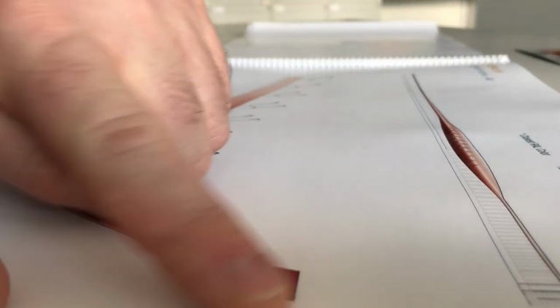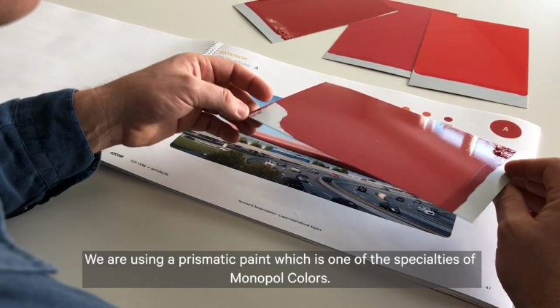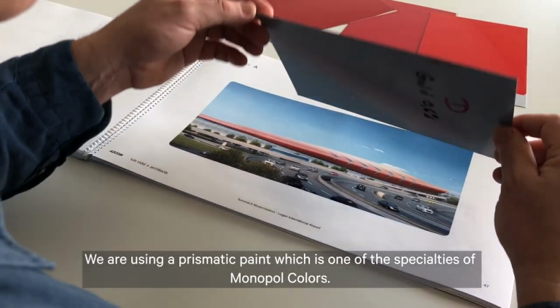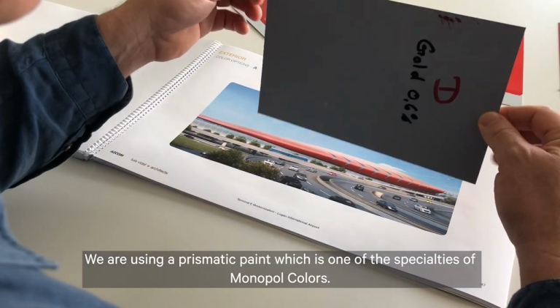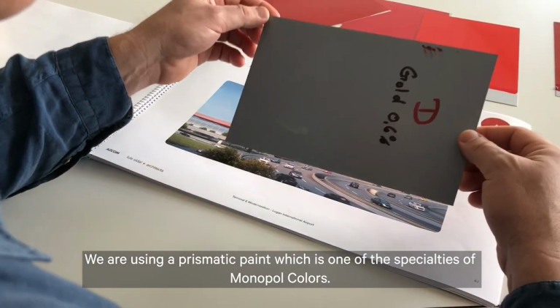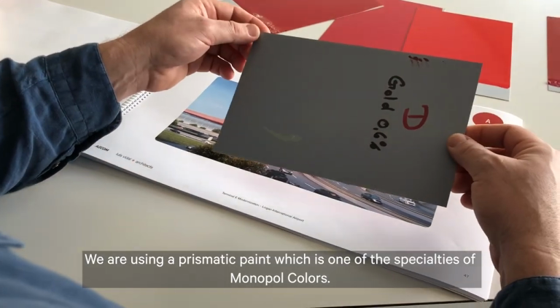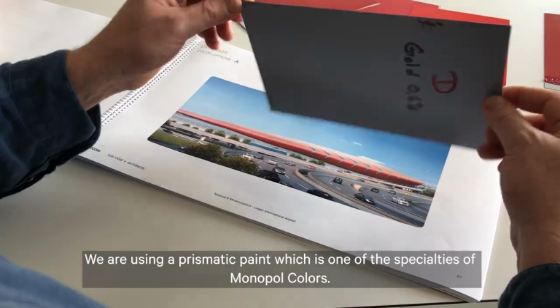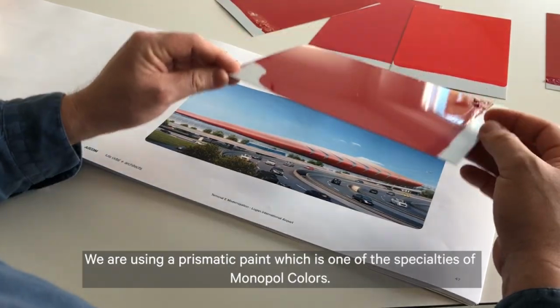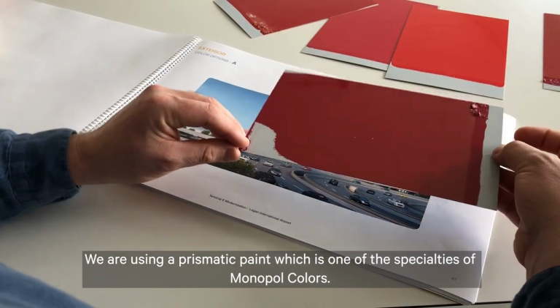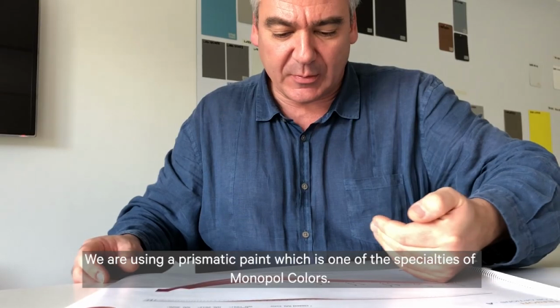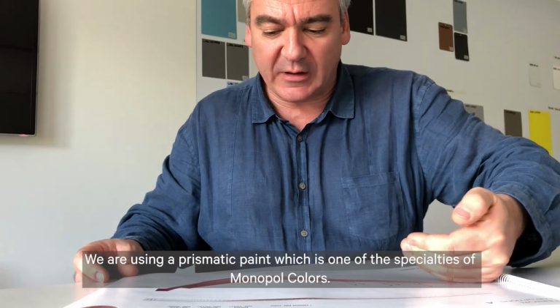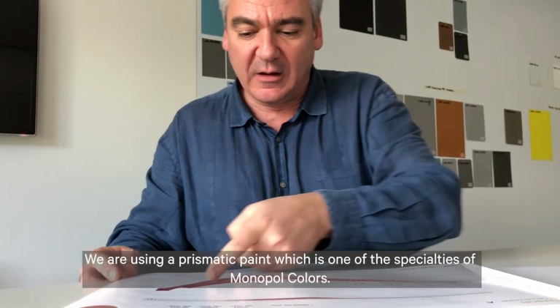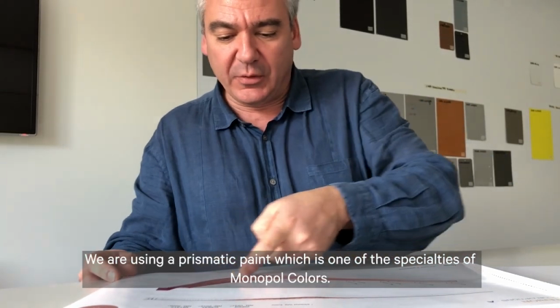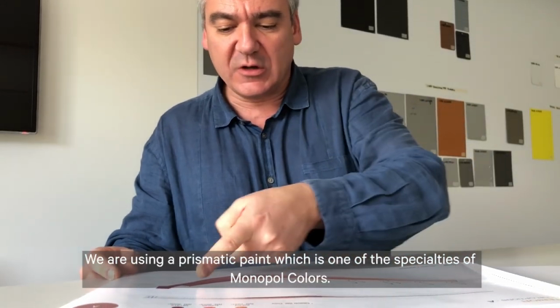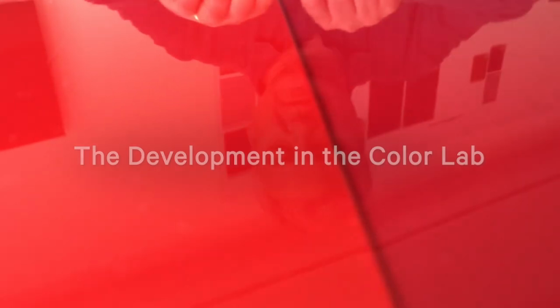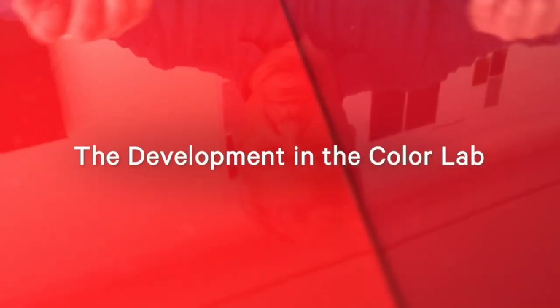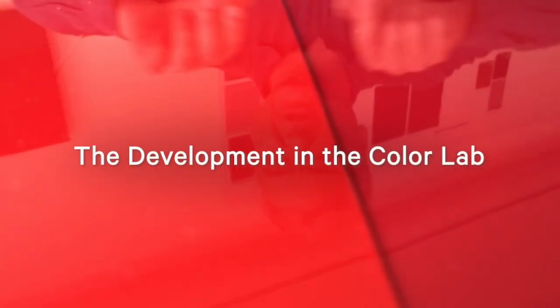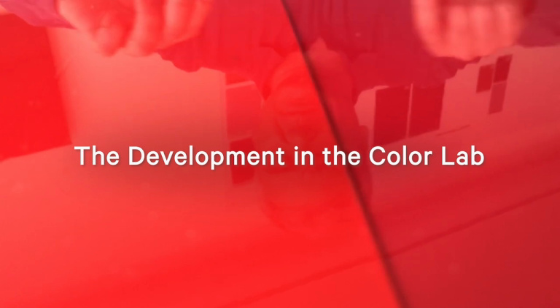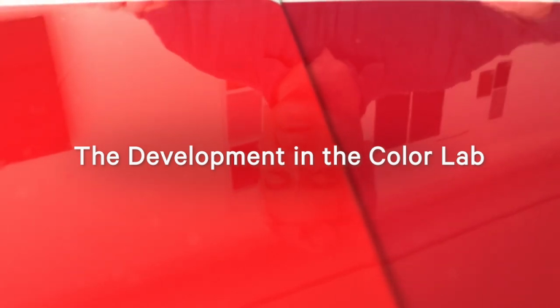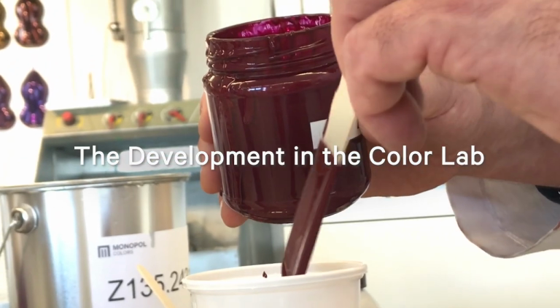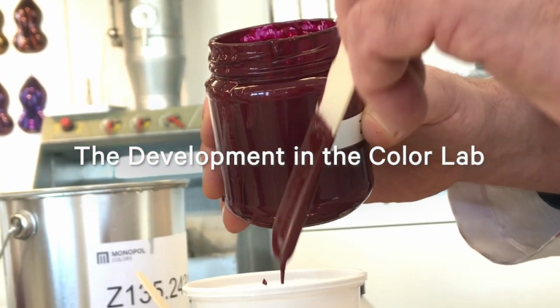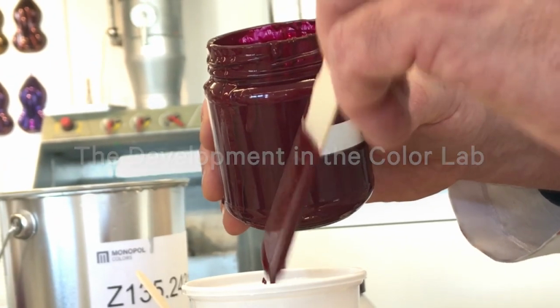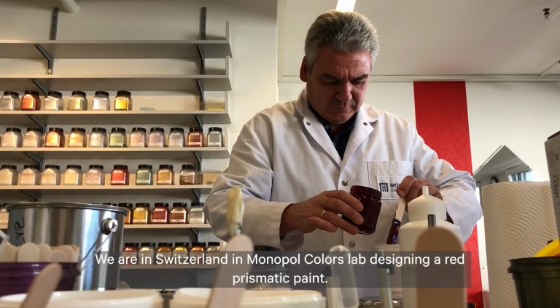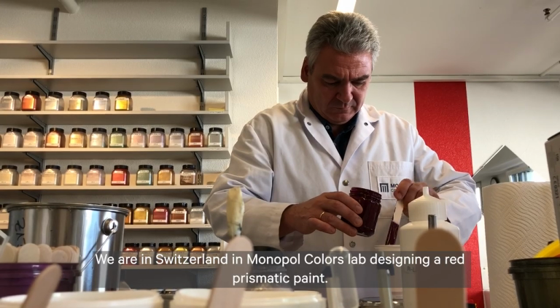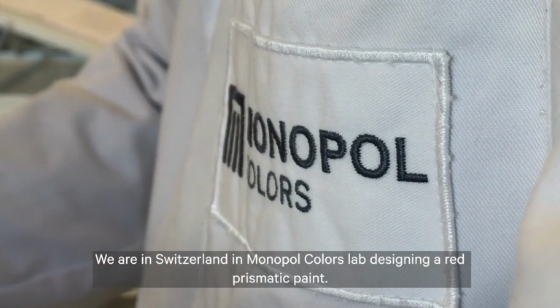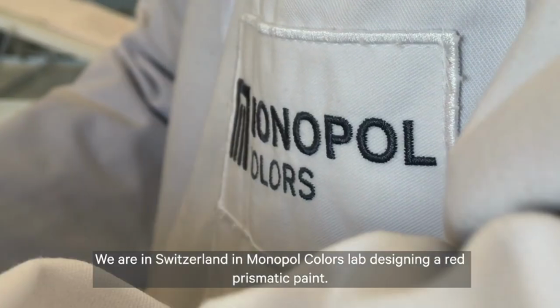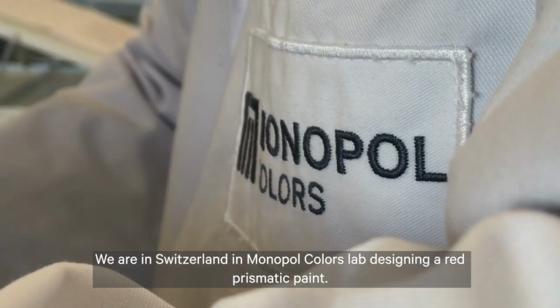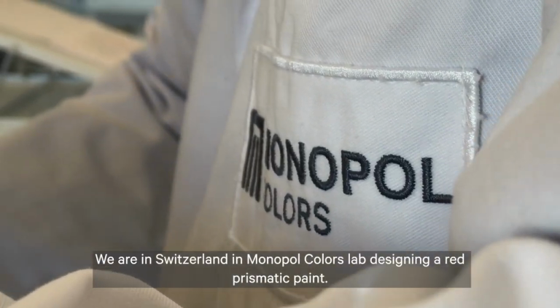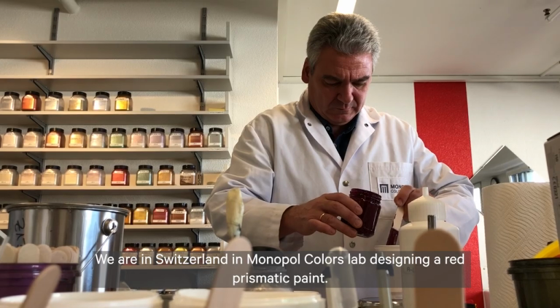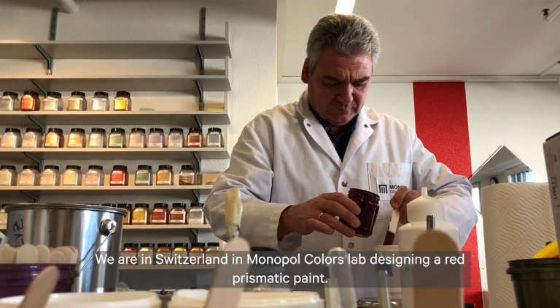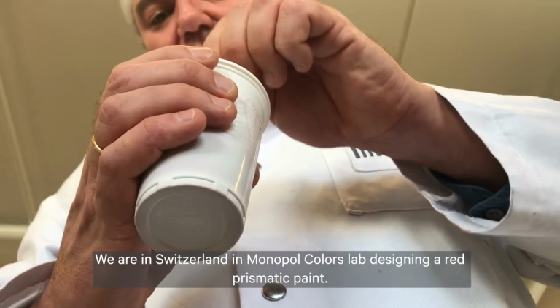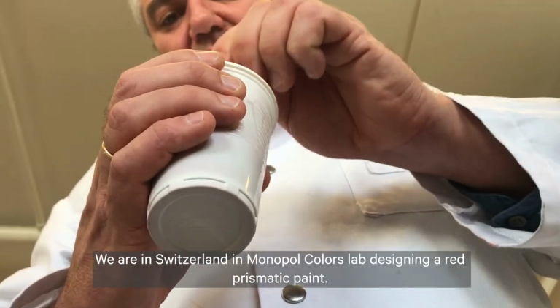We are using a prismatic paint, which is one of the specialties of Monopole Colors. We are in Switzerland in the Monopole Colors Lab designing a red prismatic paint.